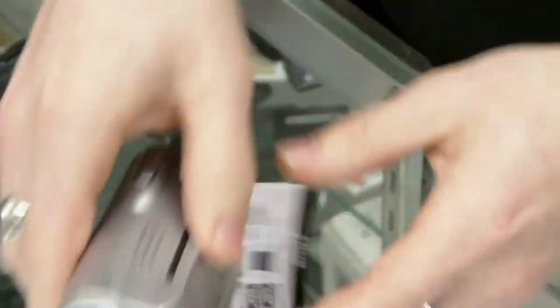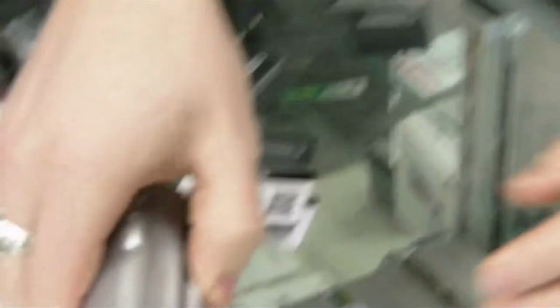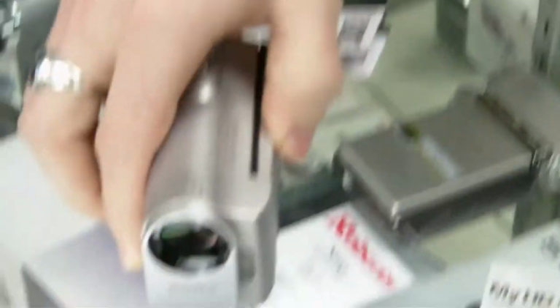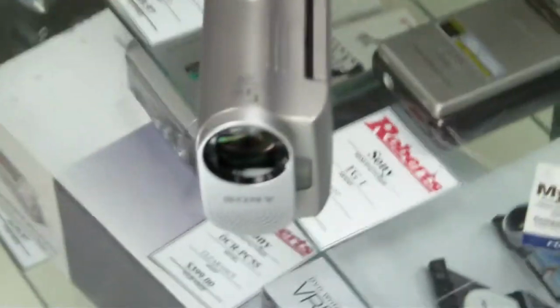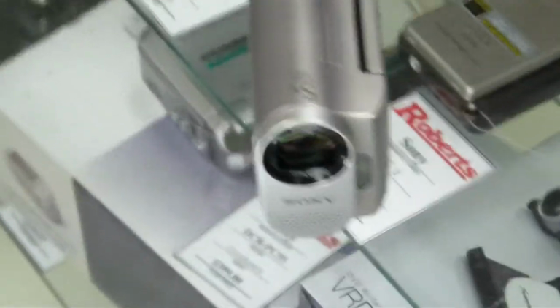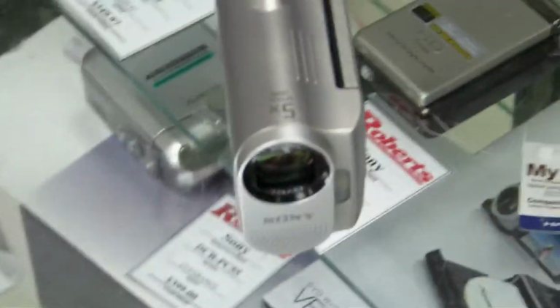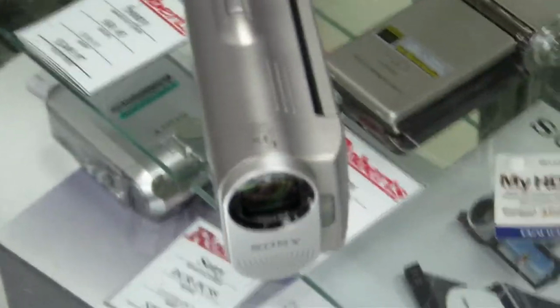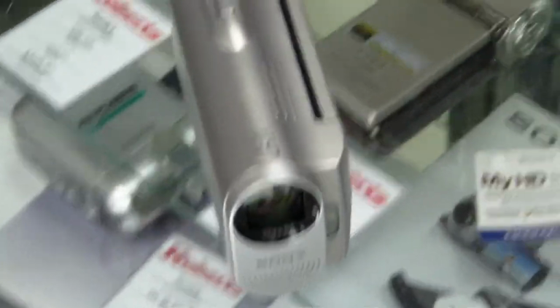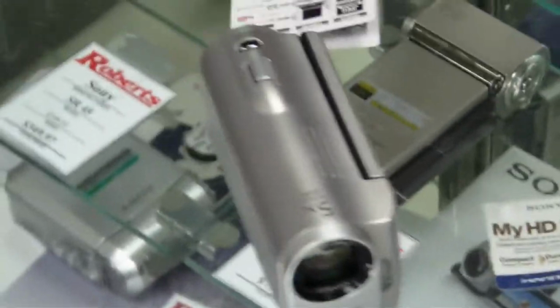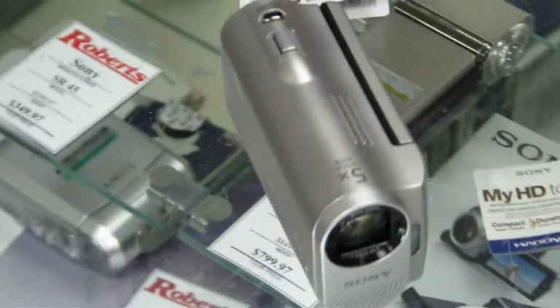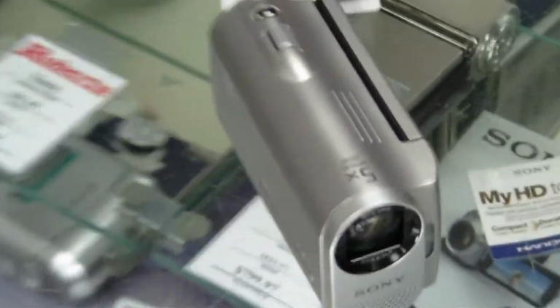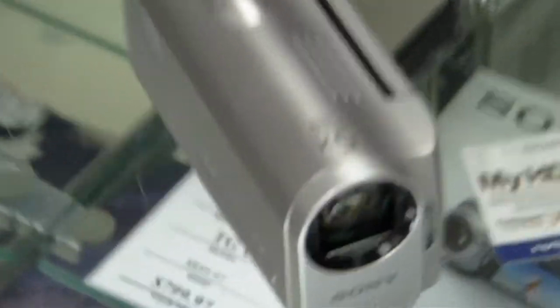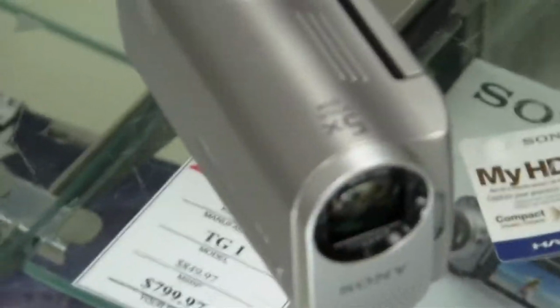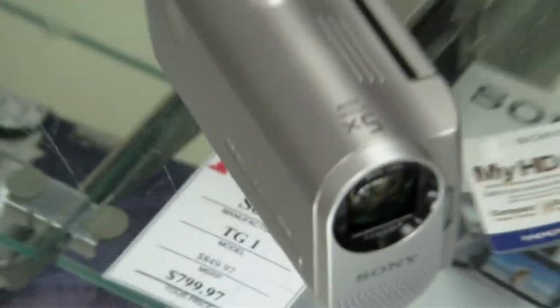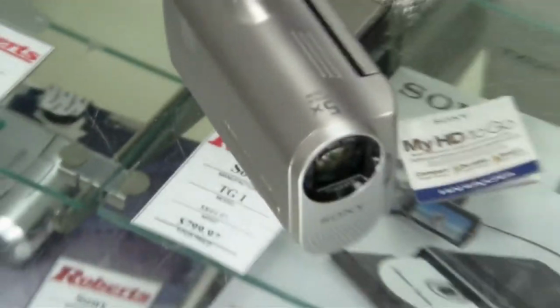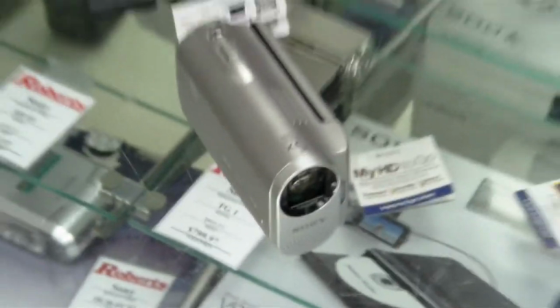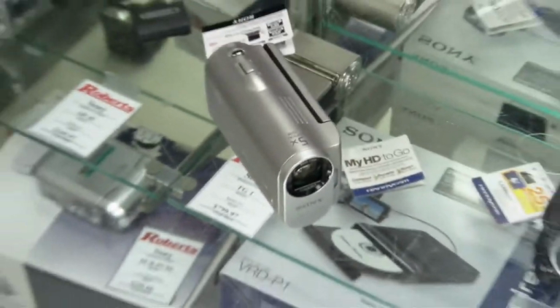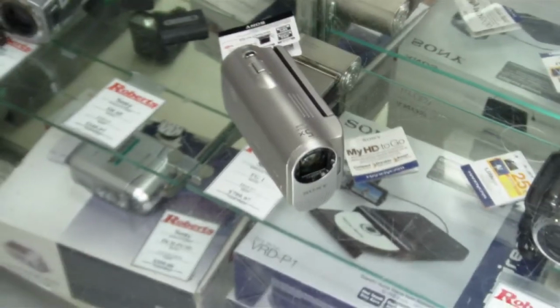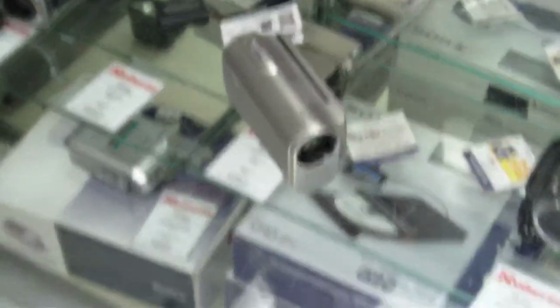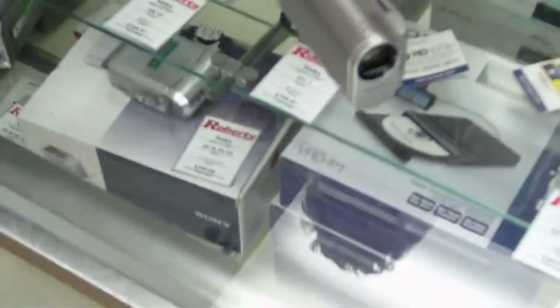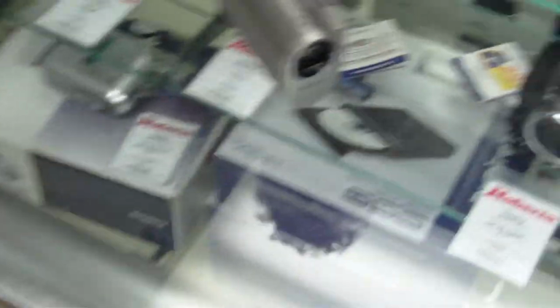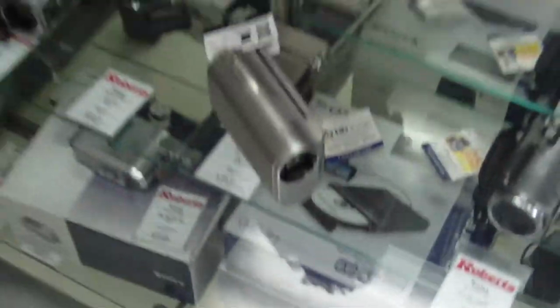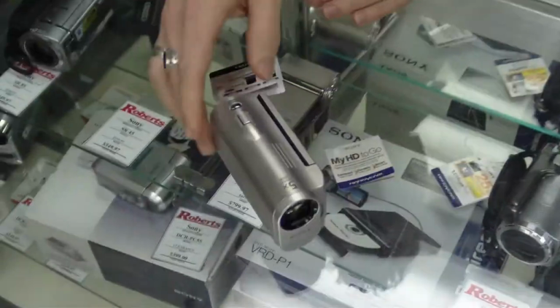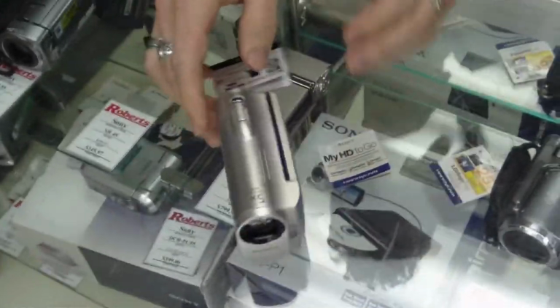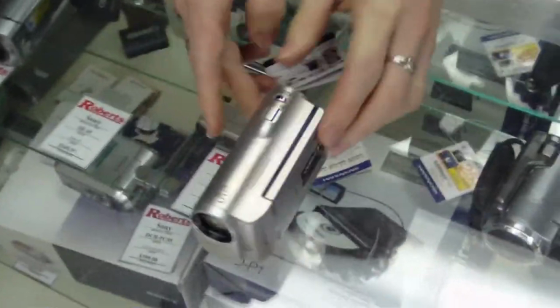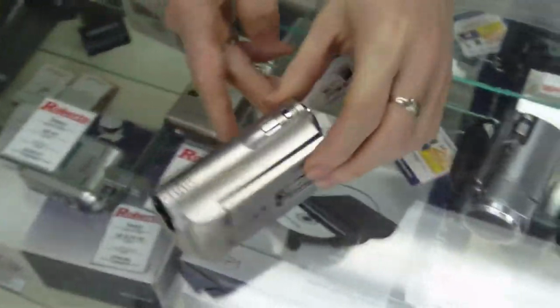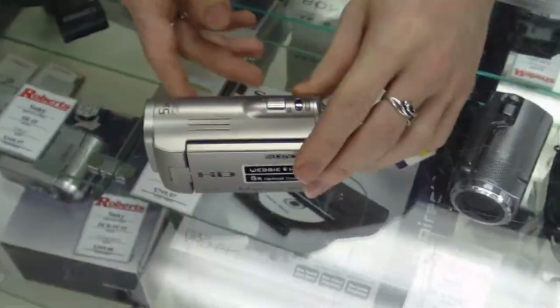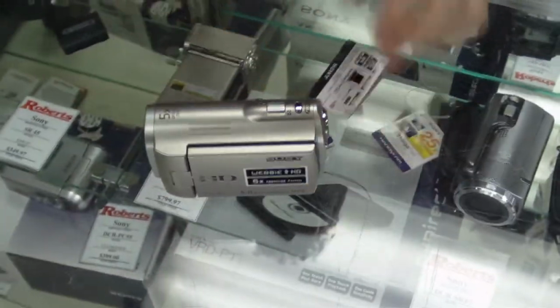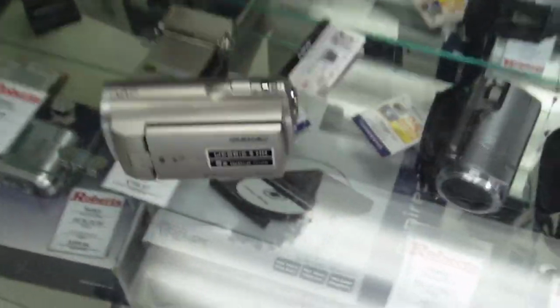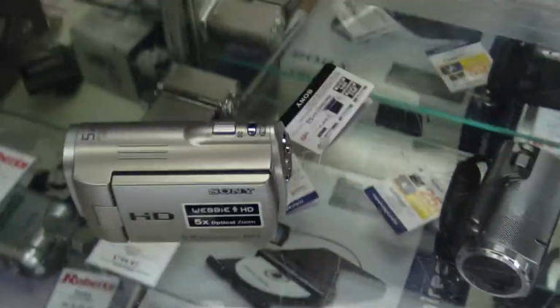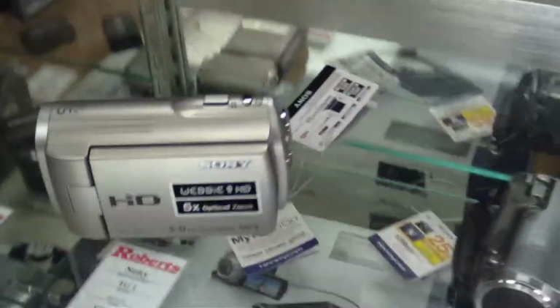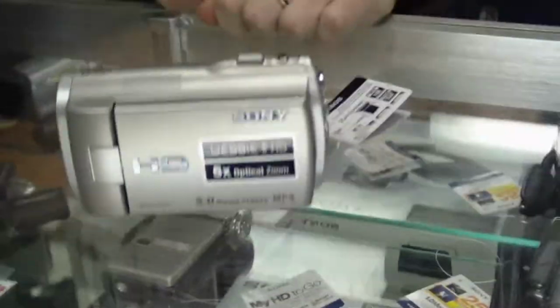We just started getting these in. It's the Sony WebE HD, the MHS-CM1 model. Be sure to check it out if you're looking for a nice, easy-to-use camcorder.